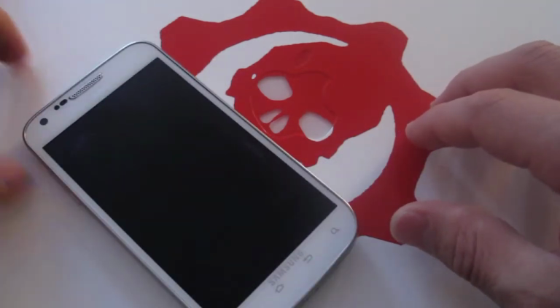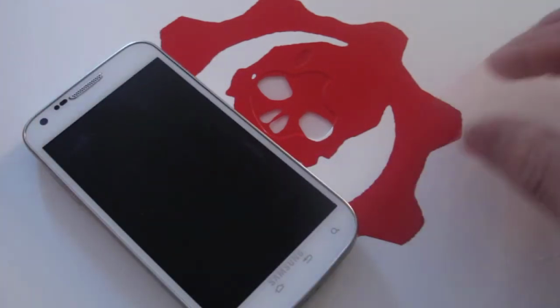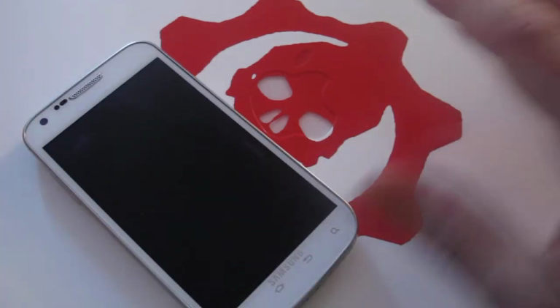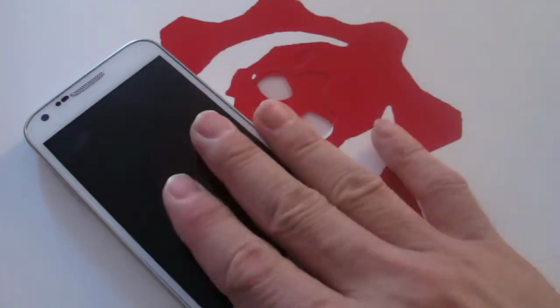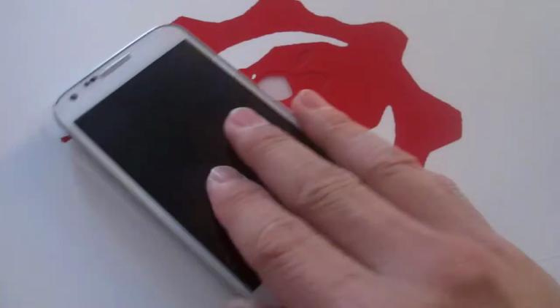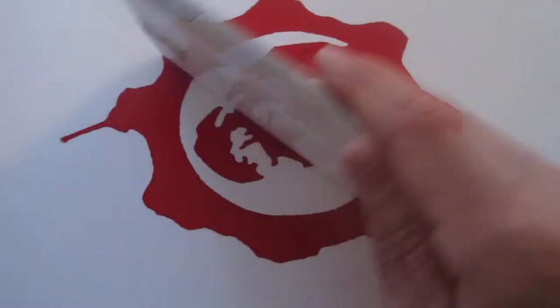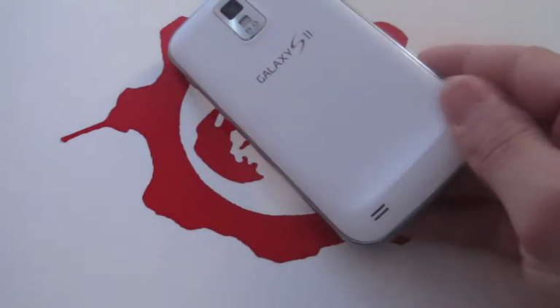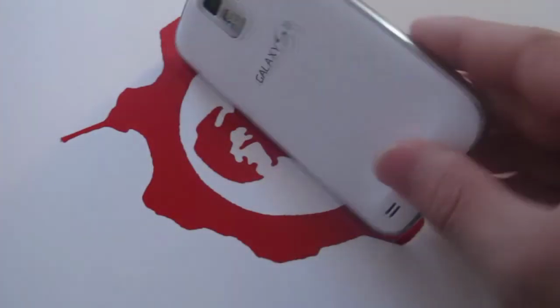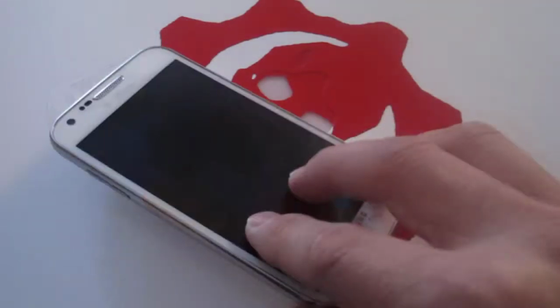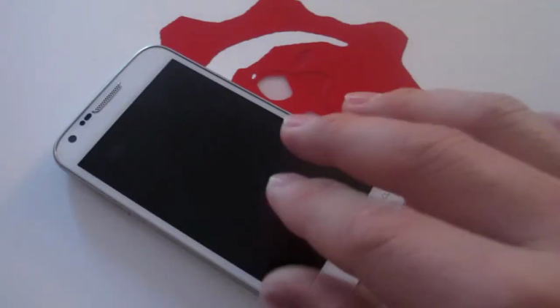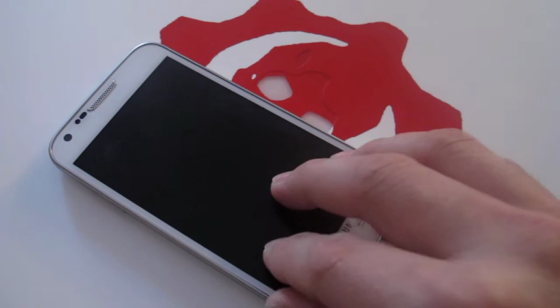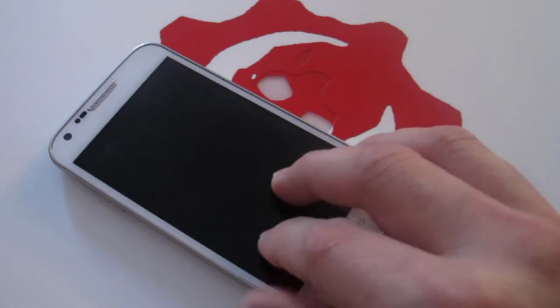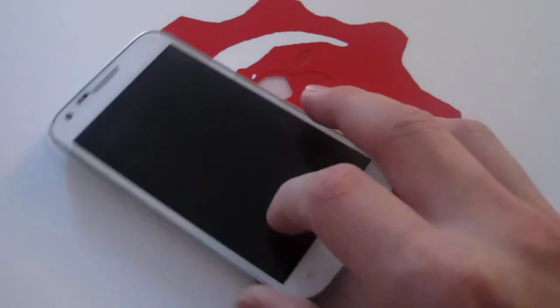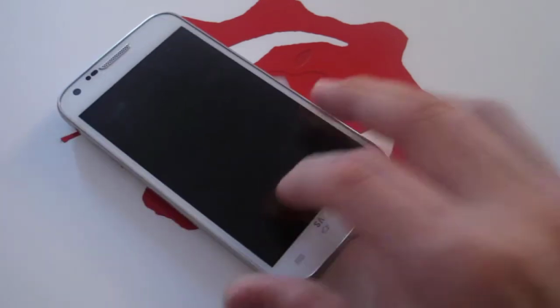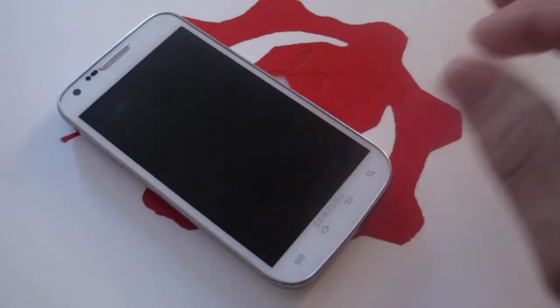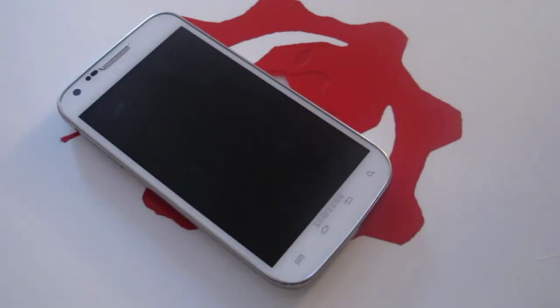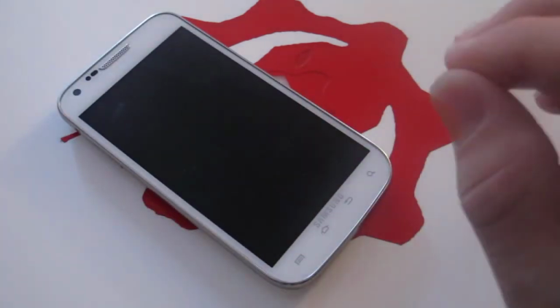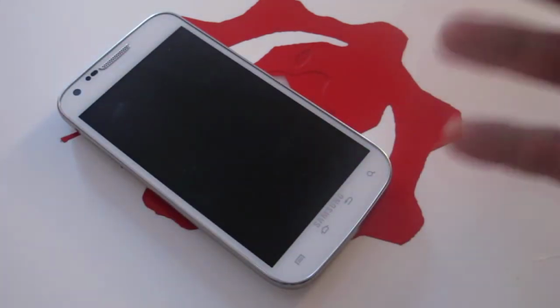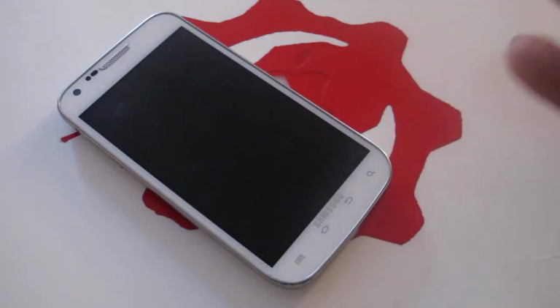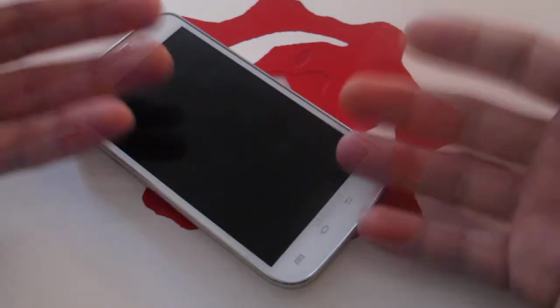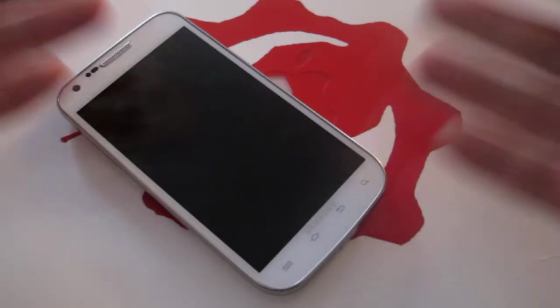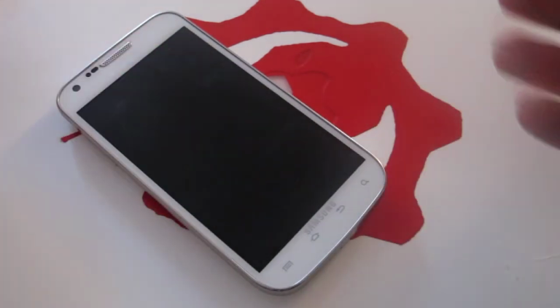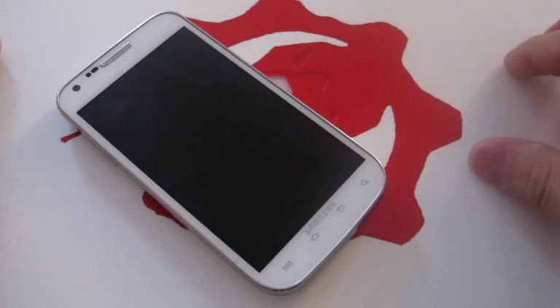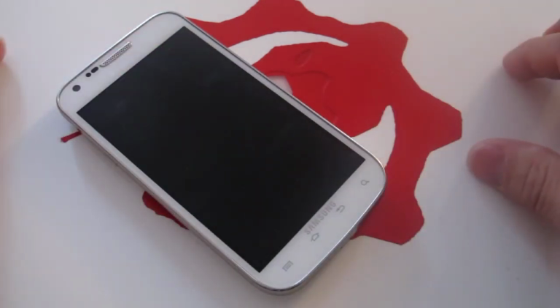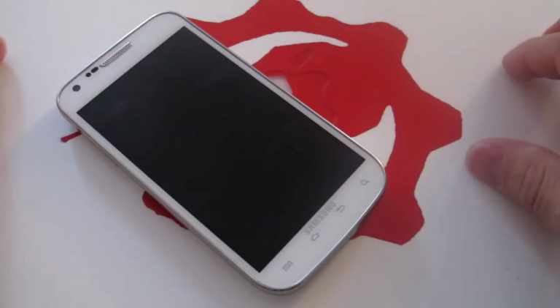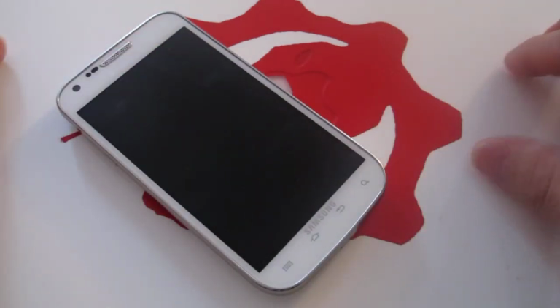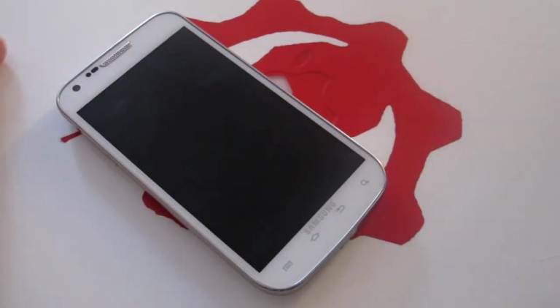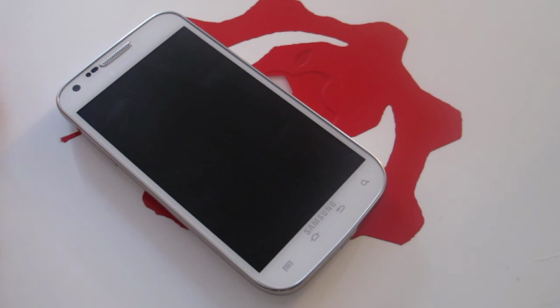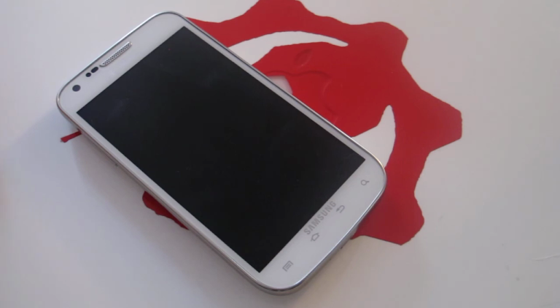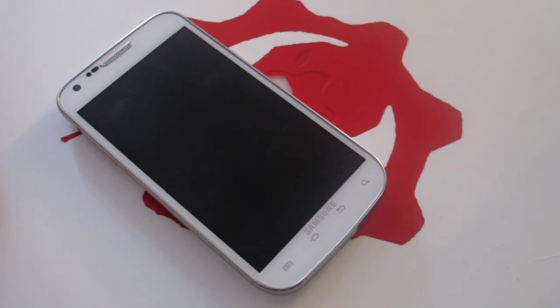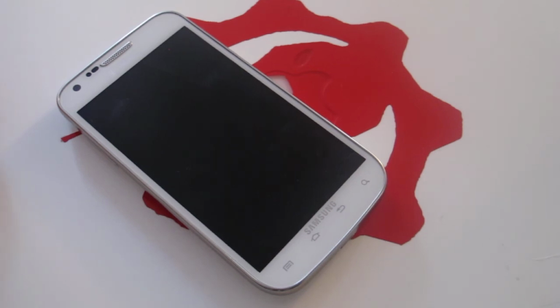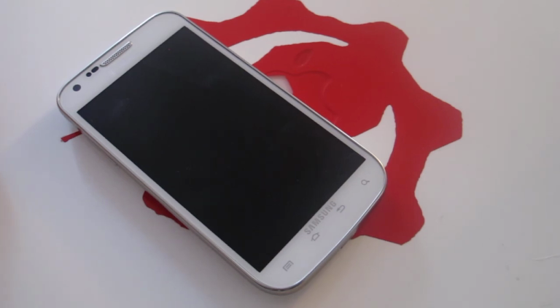The Samsung Galaxy S2 is a great phone, very versatile, and I personally like it. Alright, thanks guys for watching — take care.